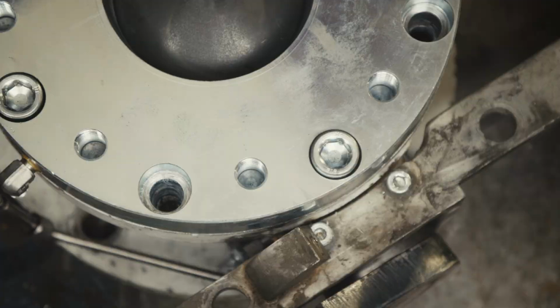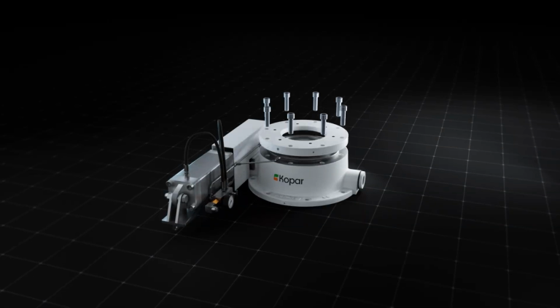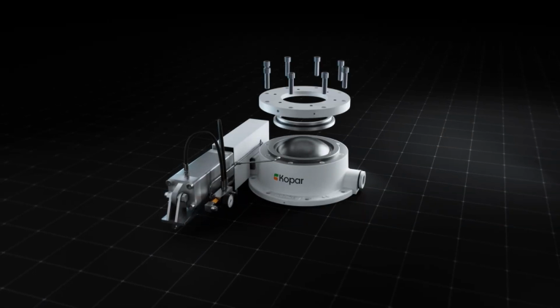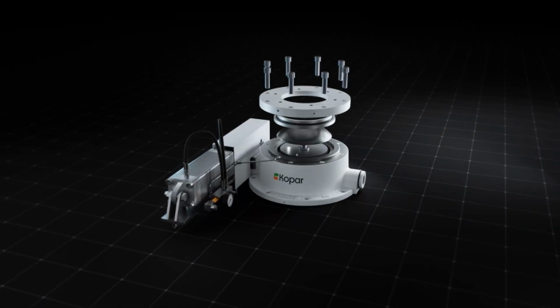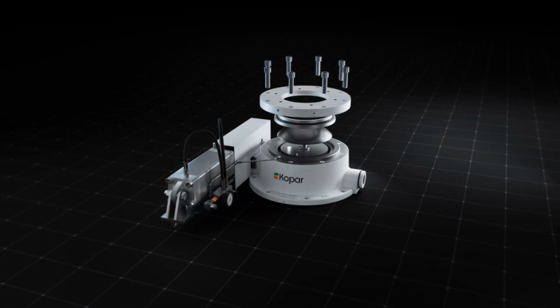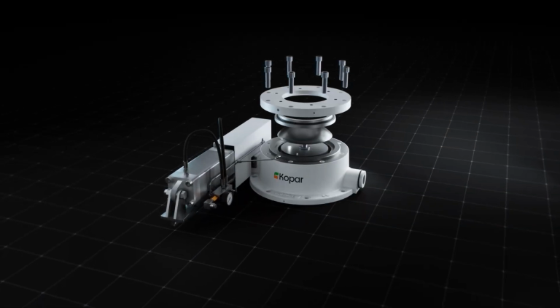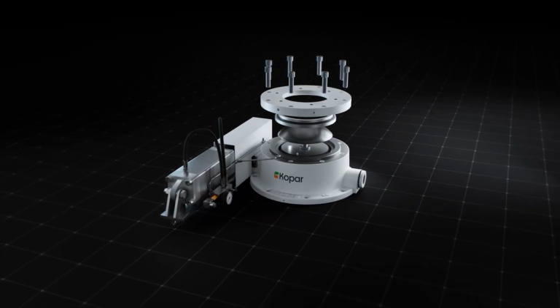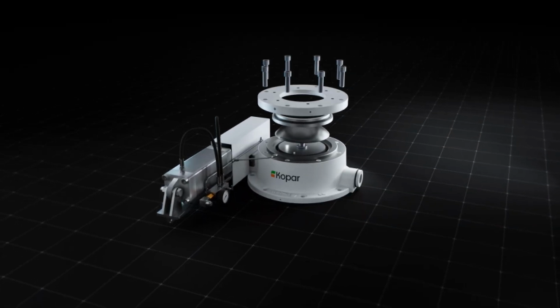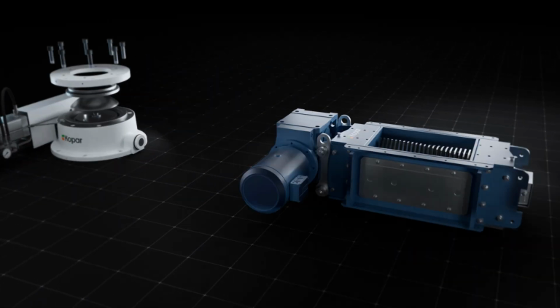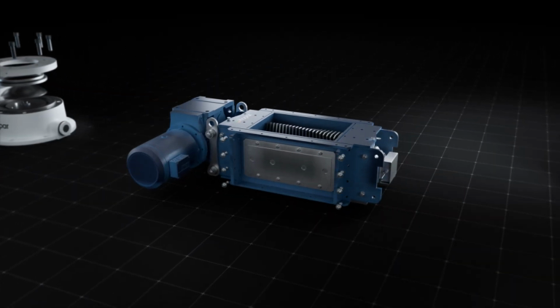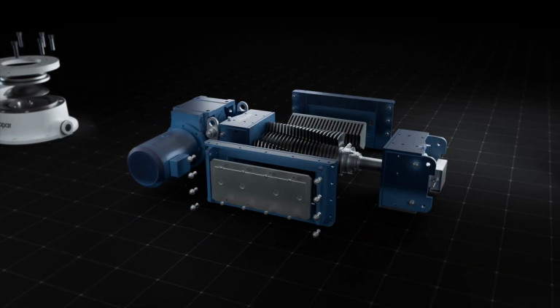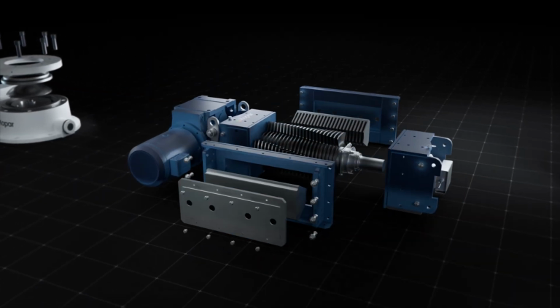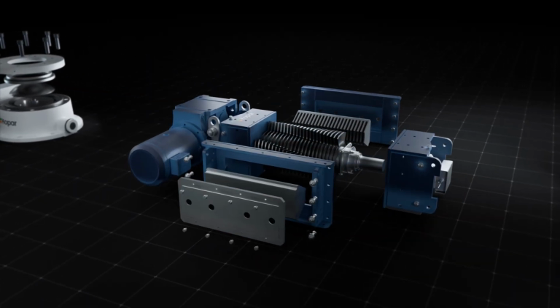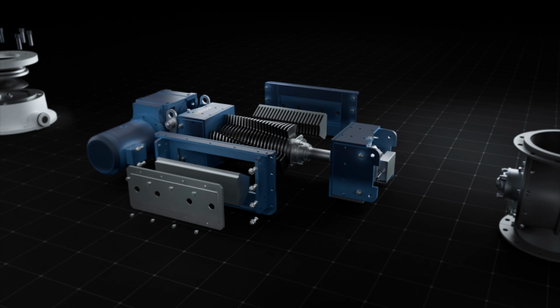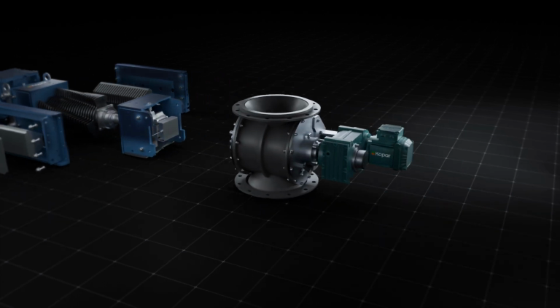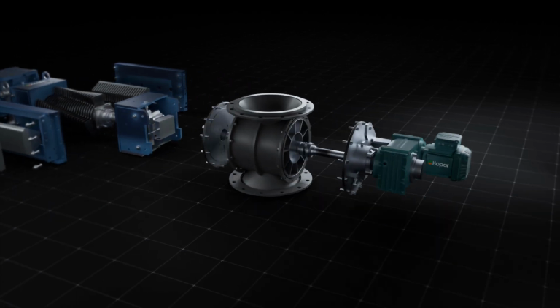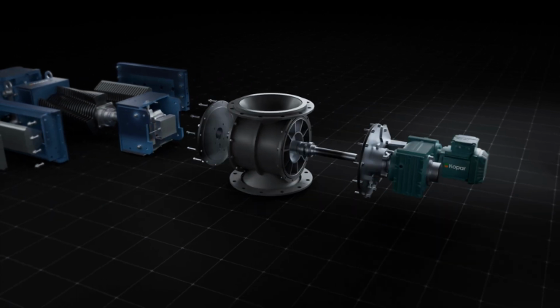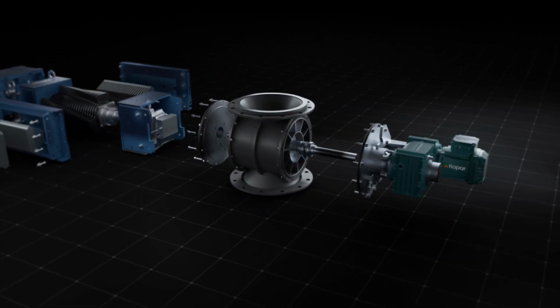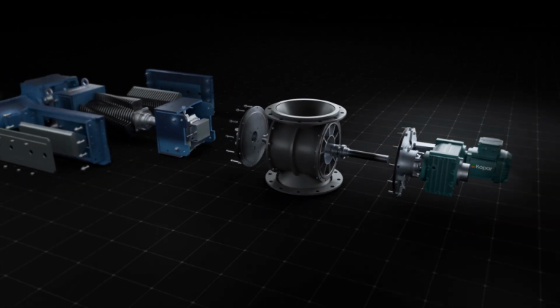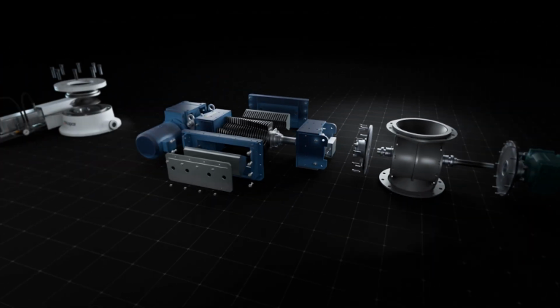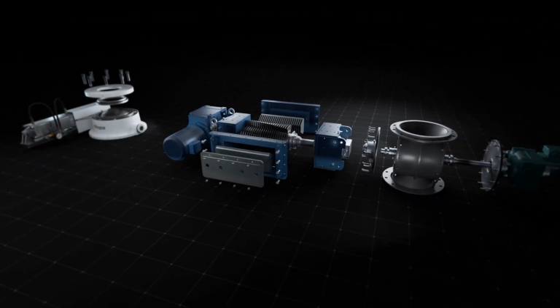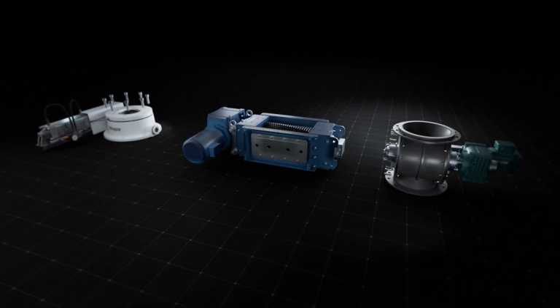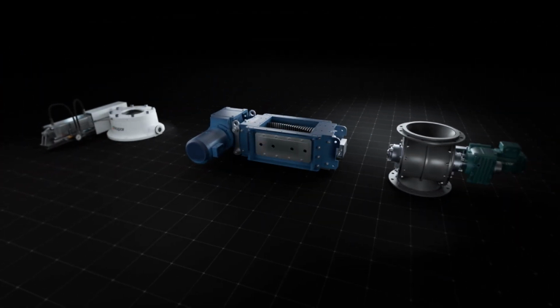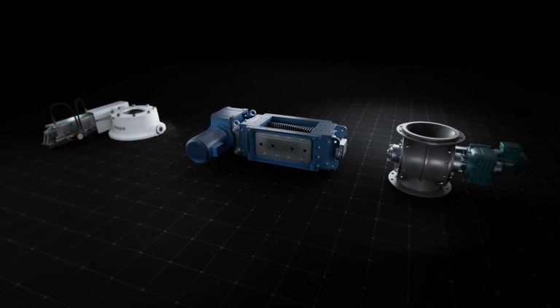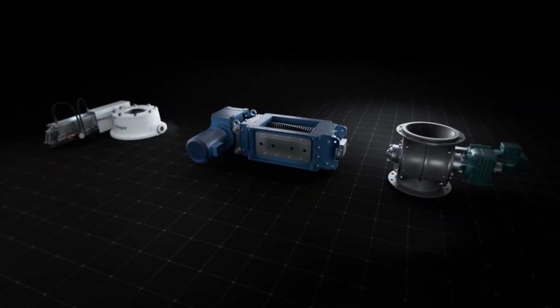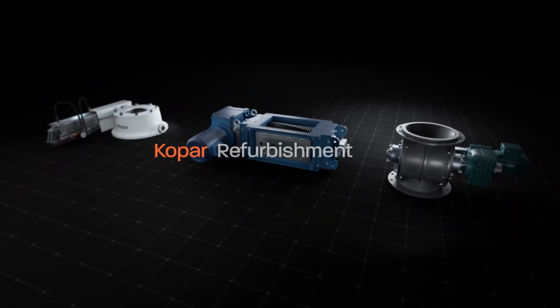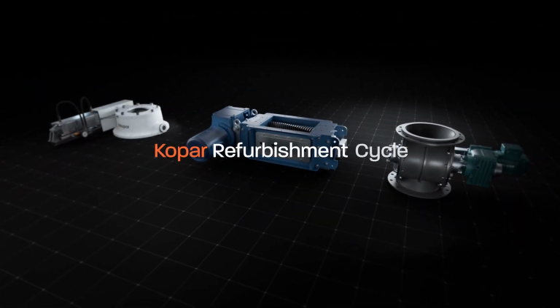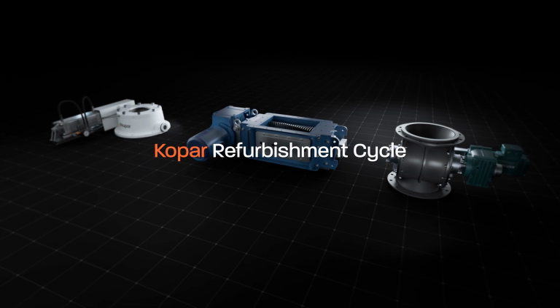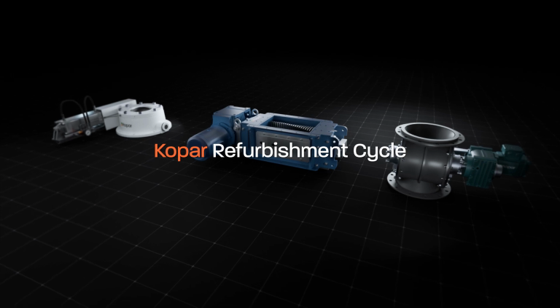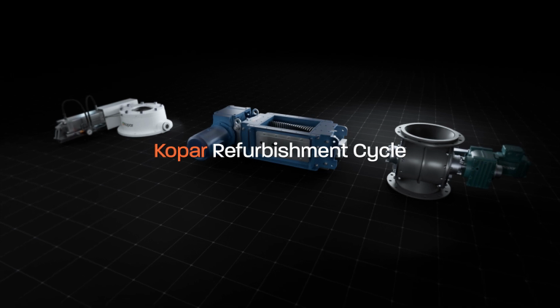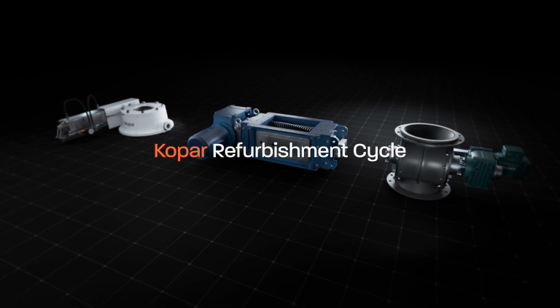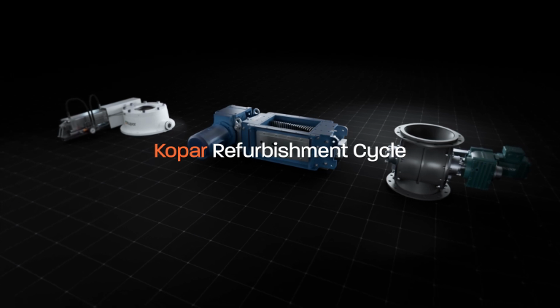We refurbish cupola valves, crushers and rotary feeders. It is all part of COPAR's refurbishment cycle.